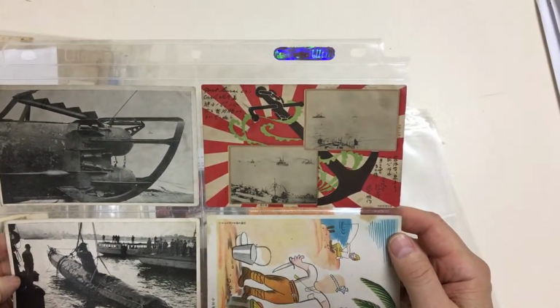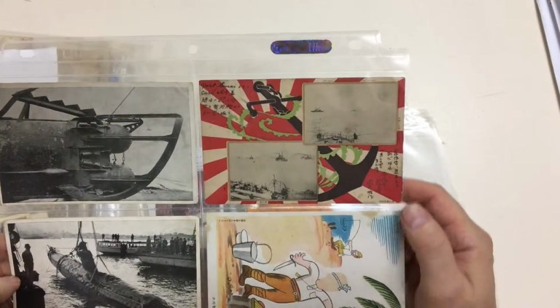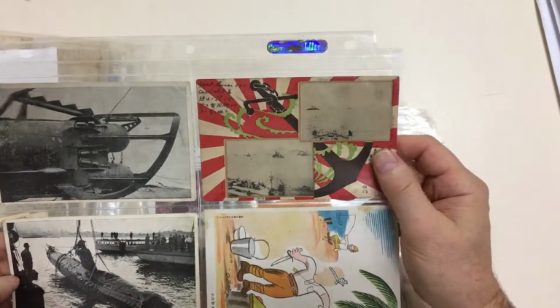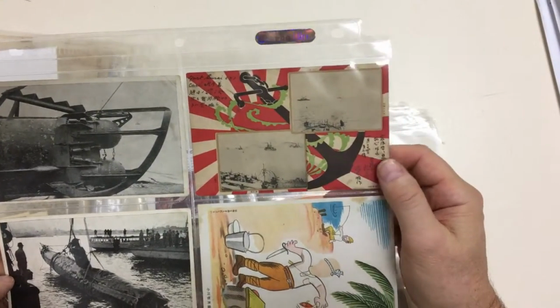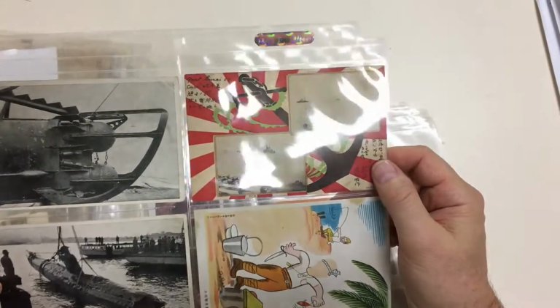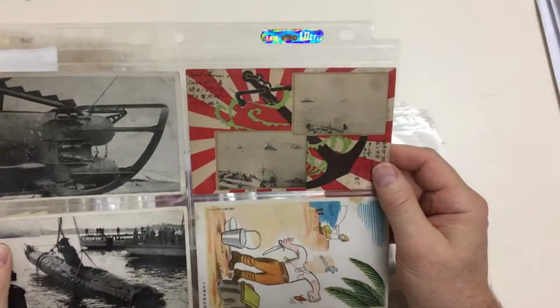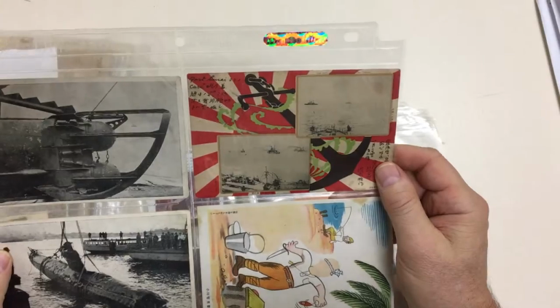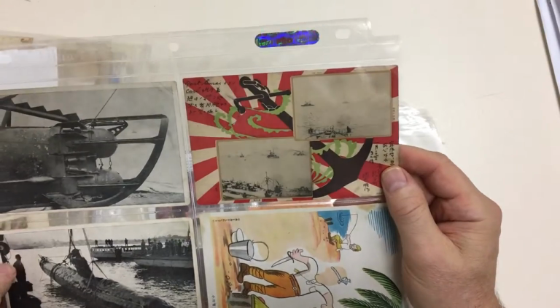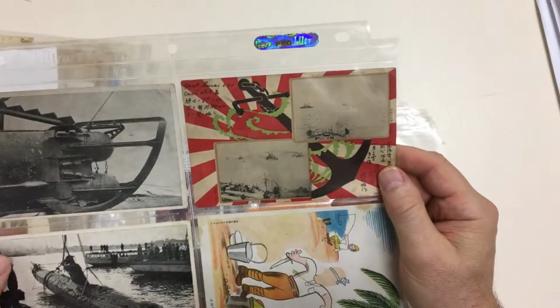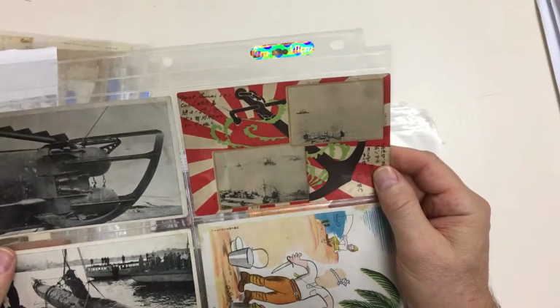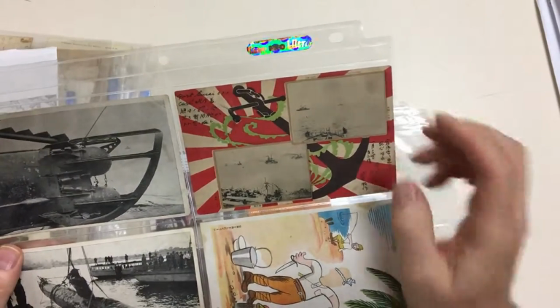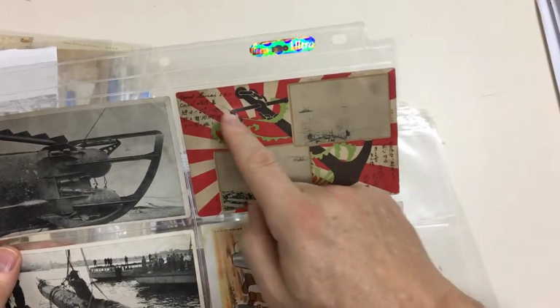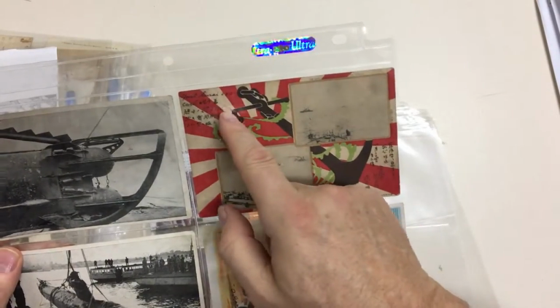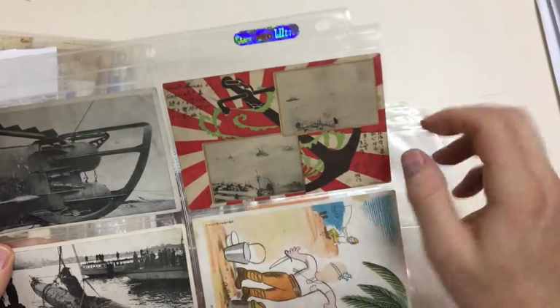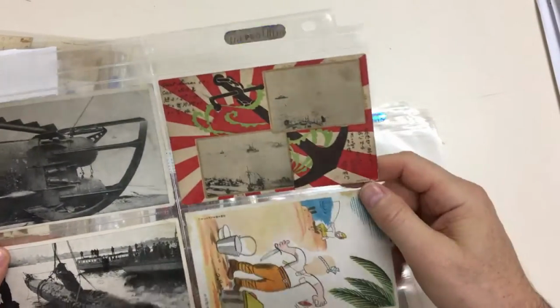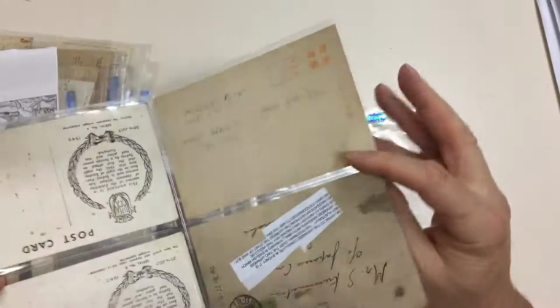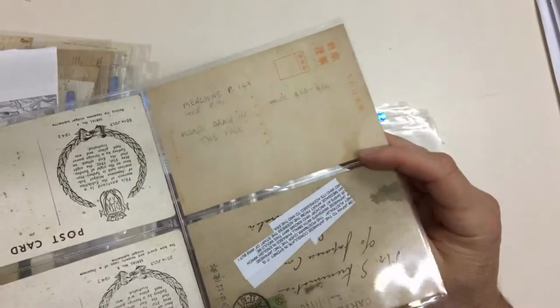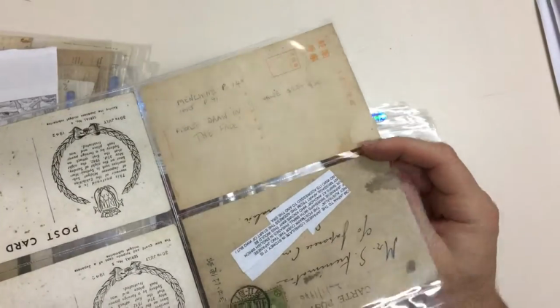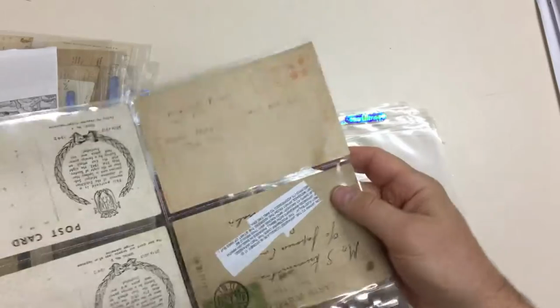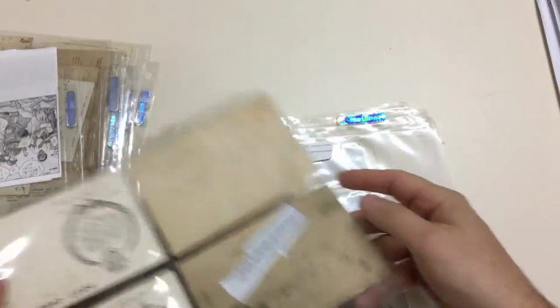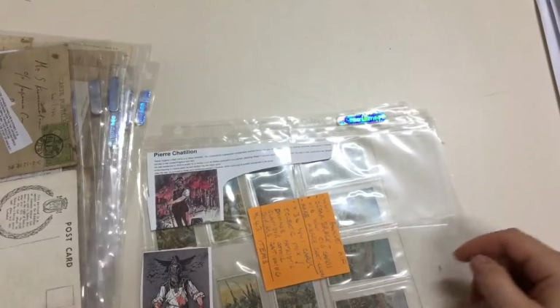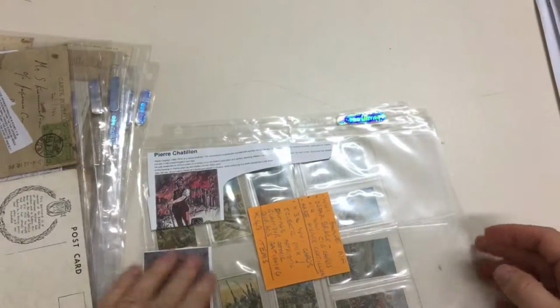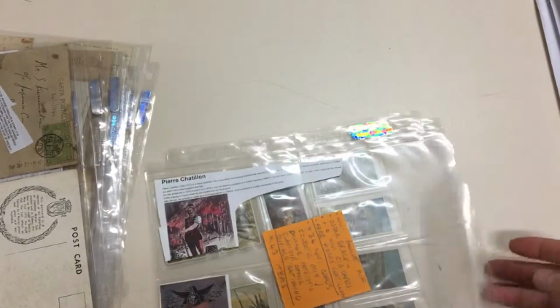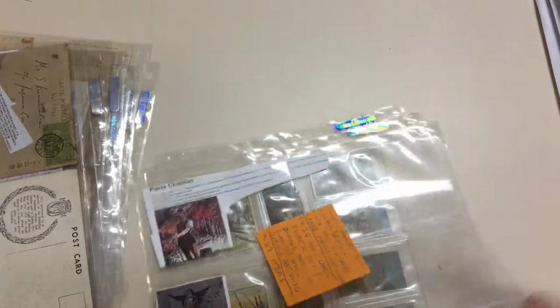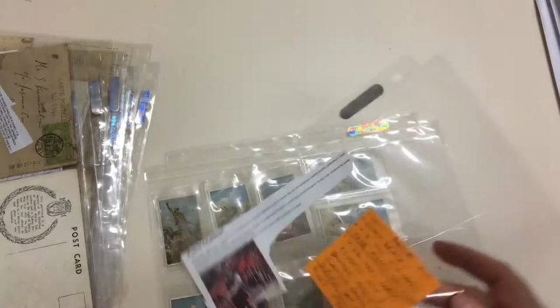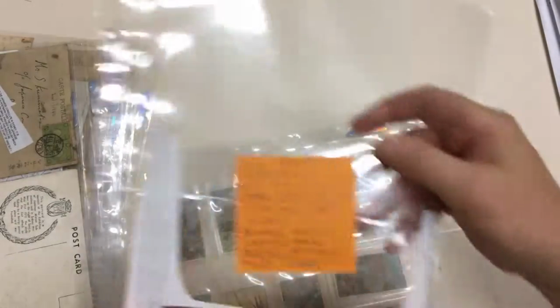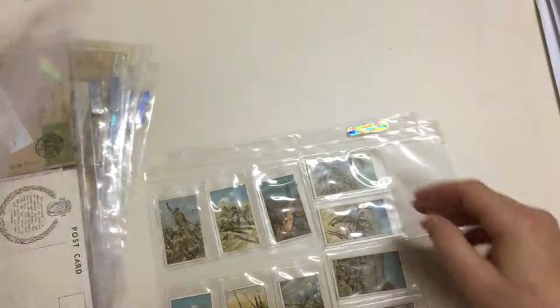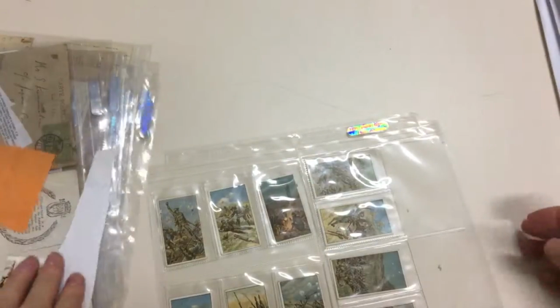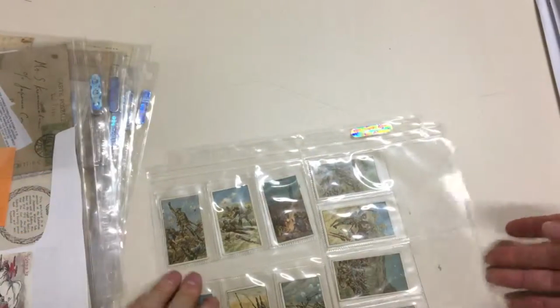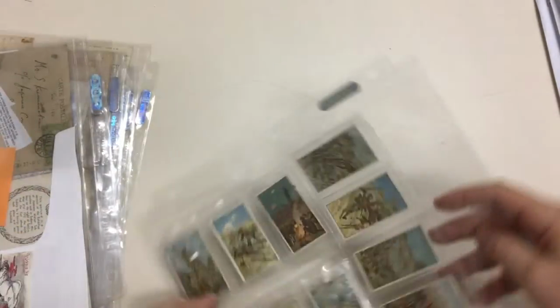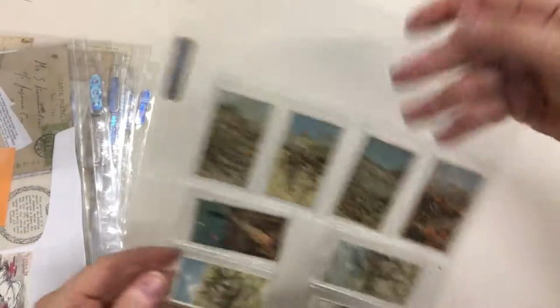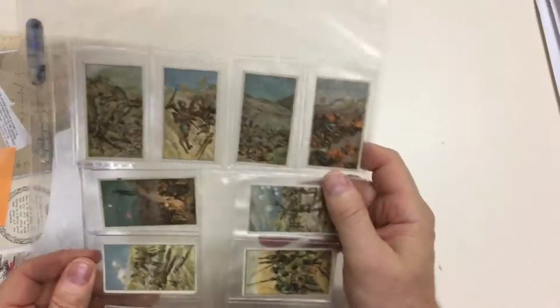Japanese card from the 1905 Russo-Japanese War. It's got a fault there — just a bit of a bump.